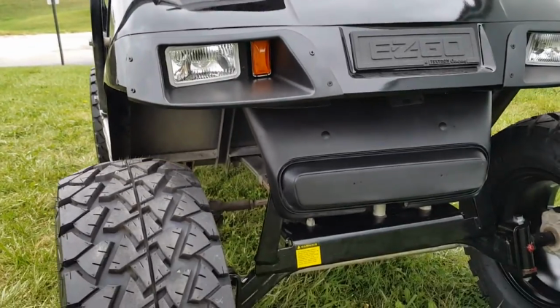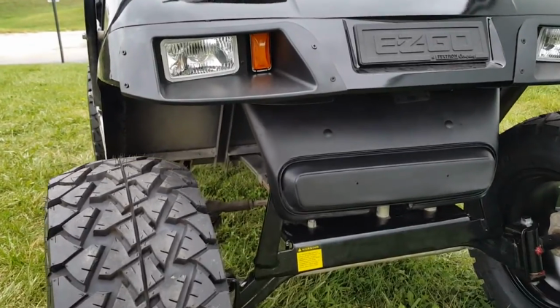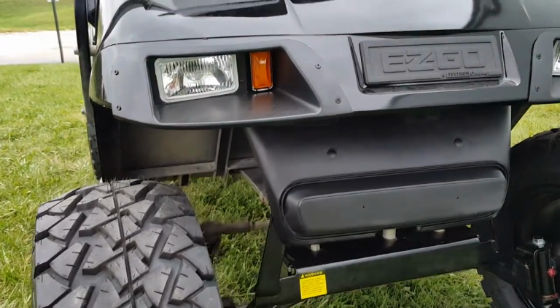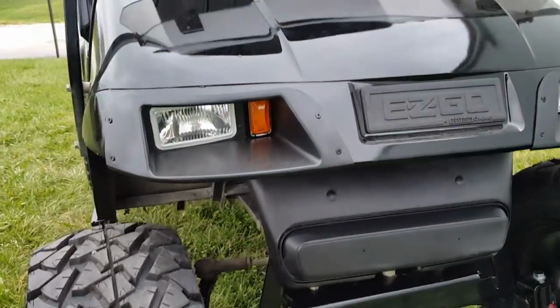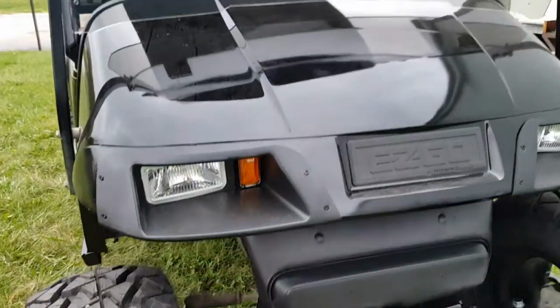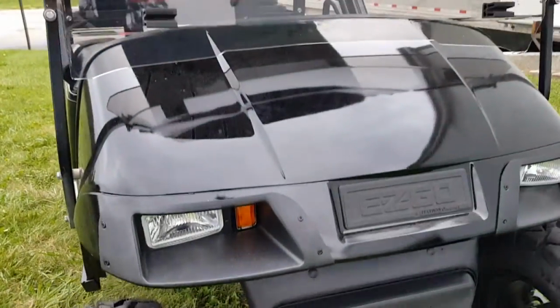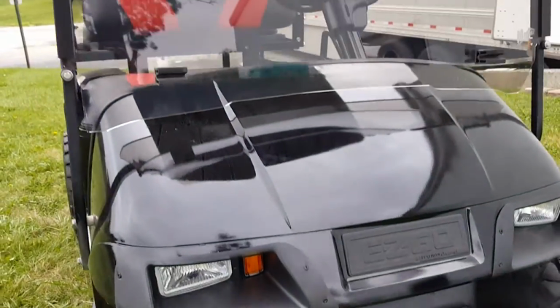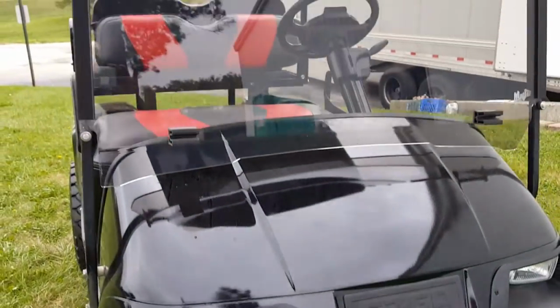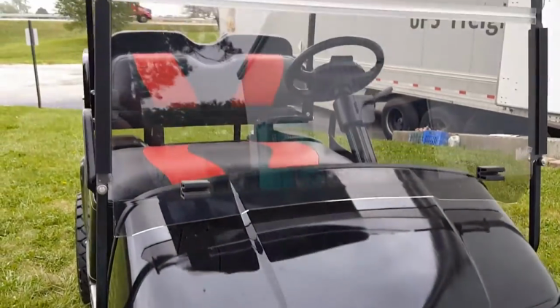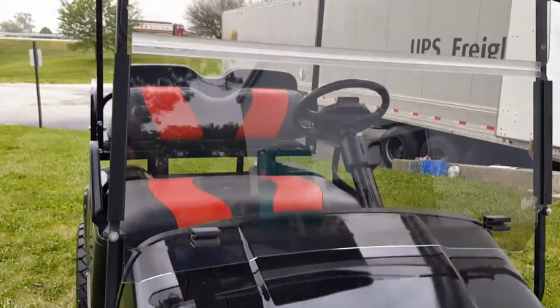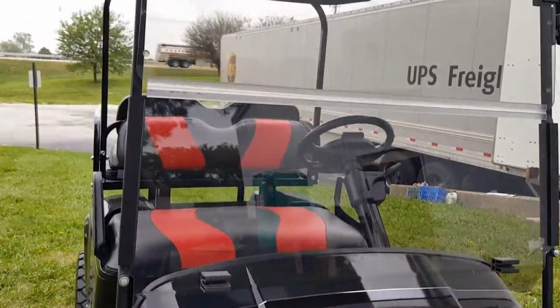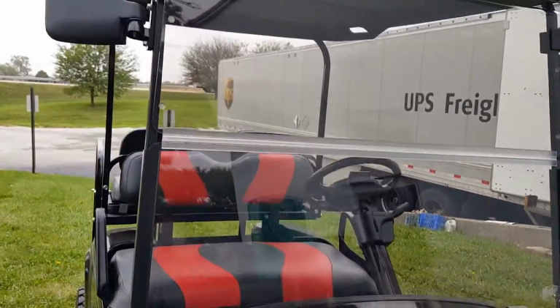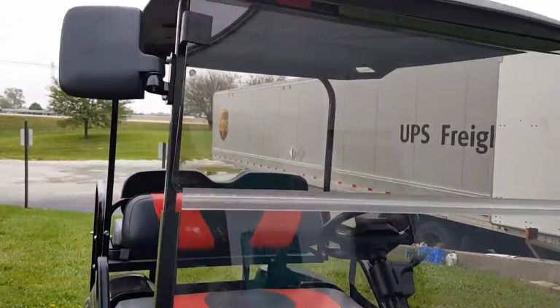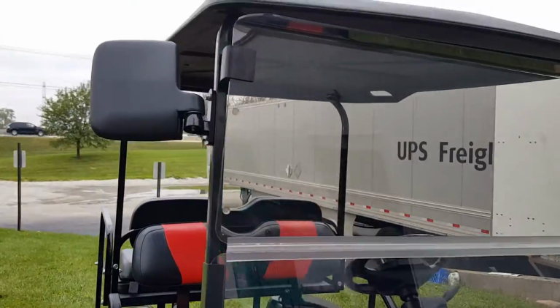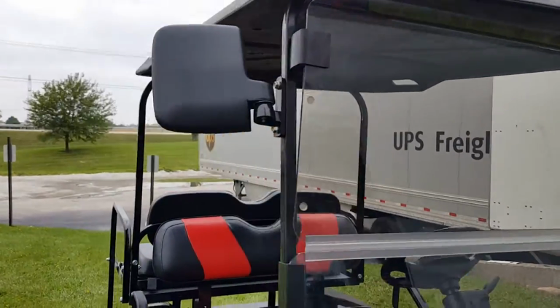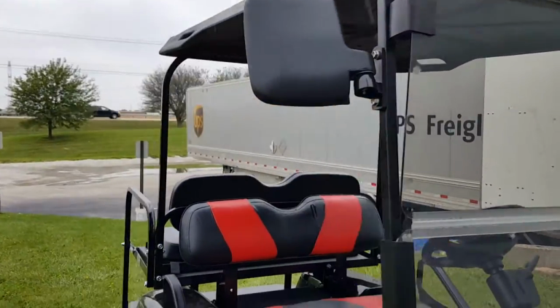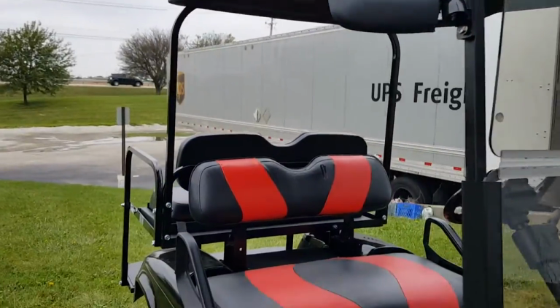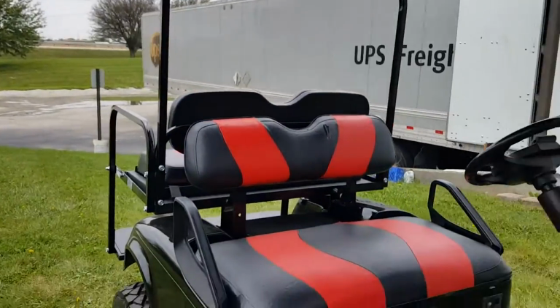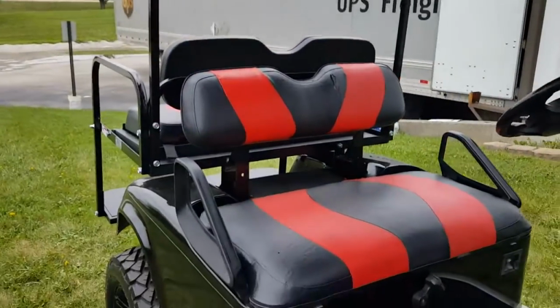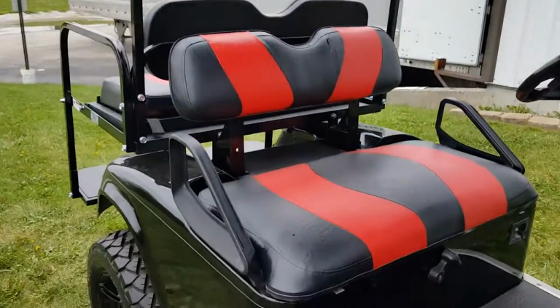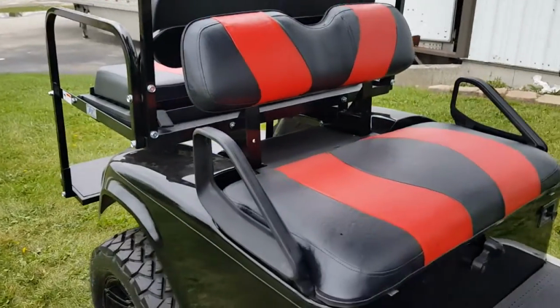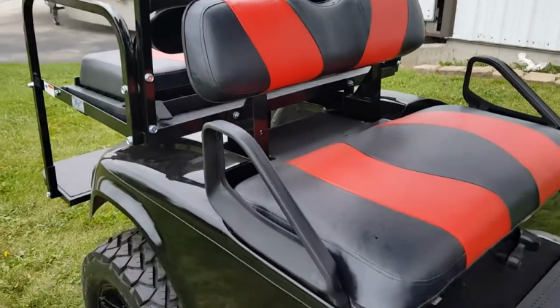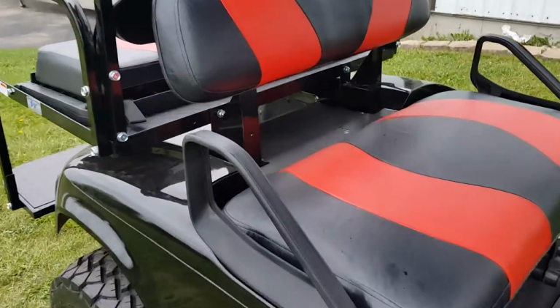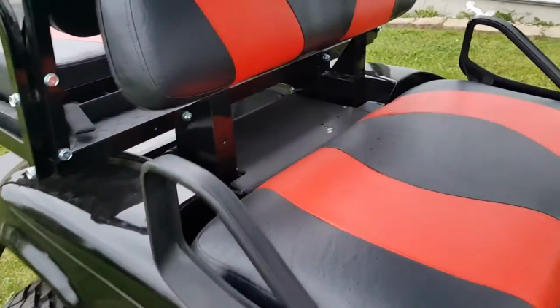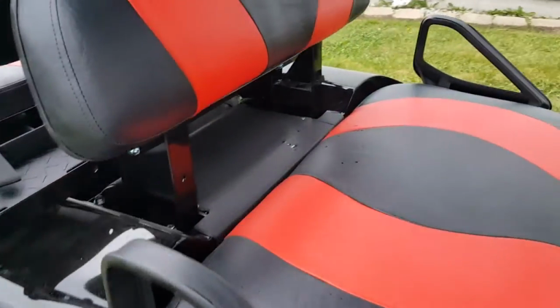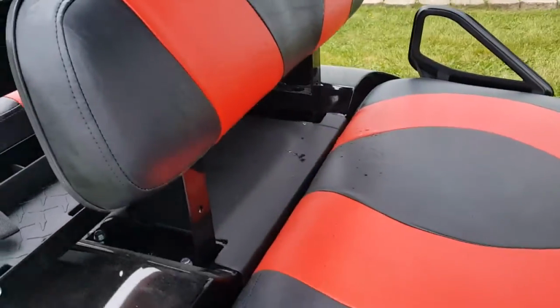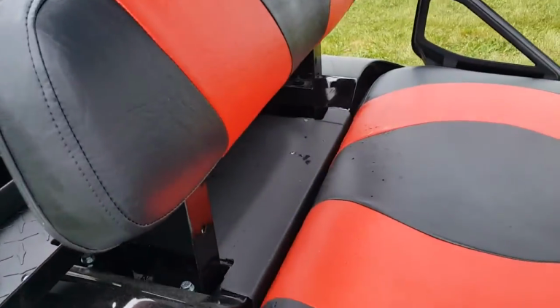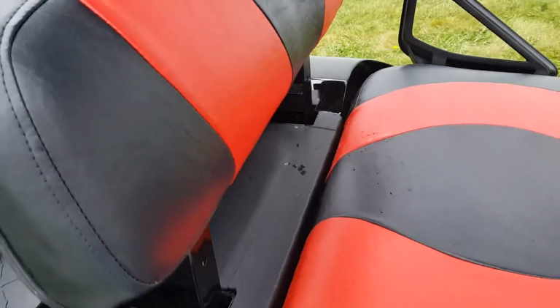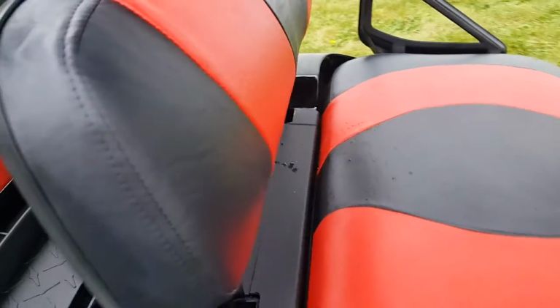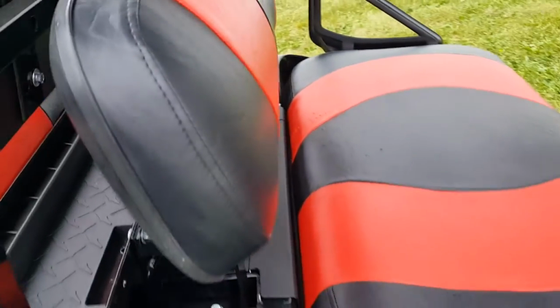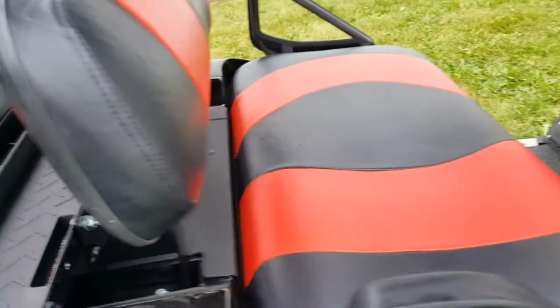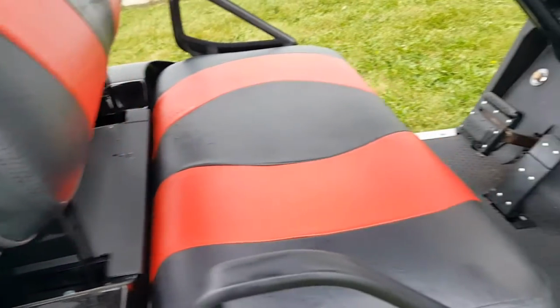We can nationwide ship golf carts all across the entire USA at SaveForWholesale.com. Give us a call right now and speak to a sales rep today: 866-606-3991.